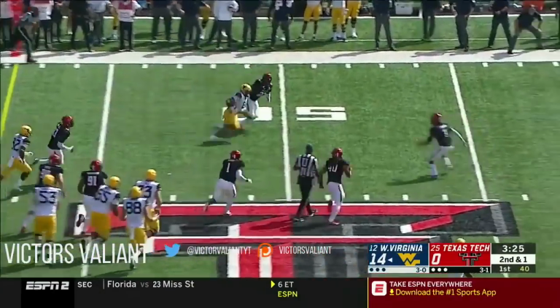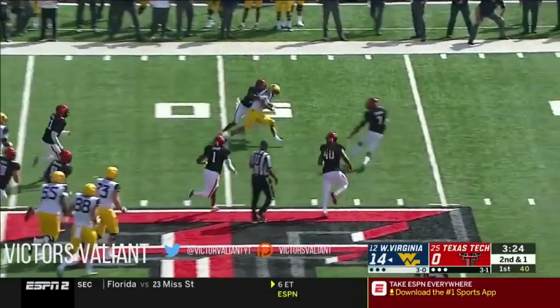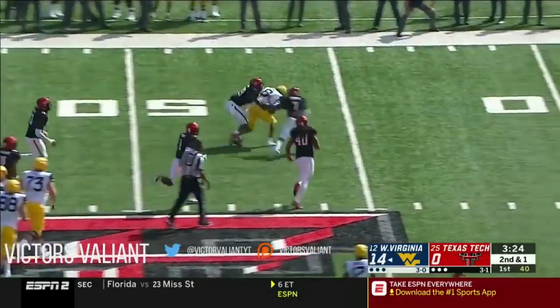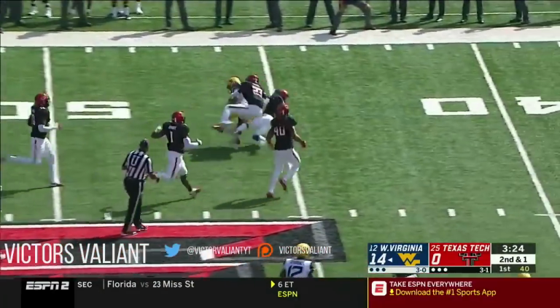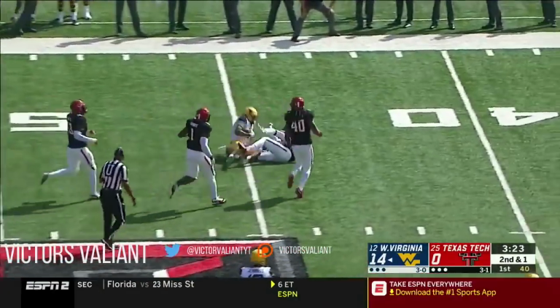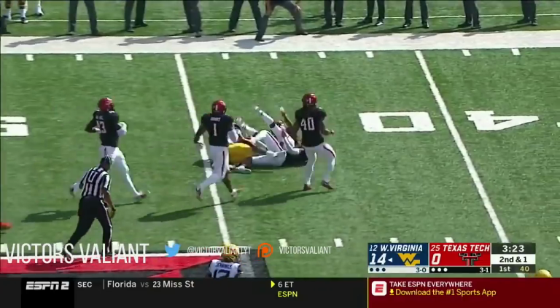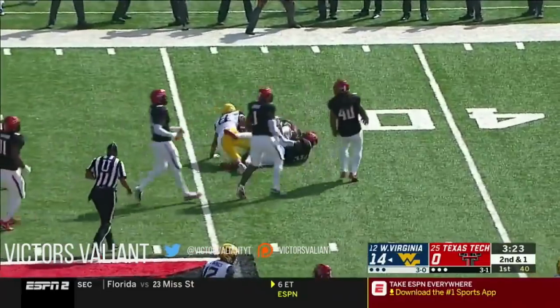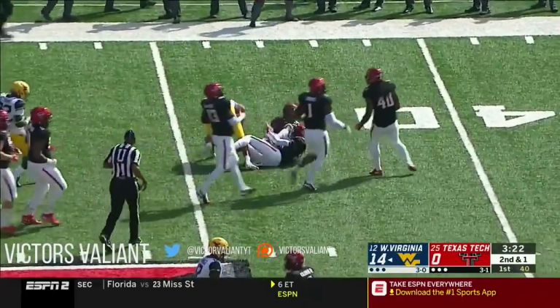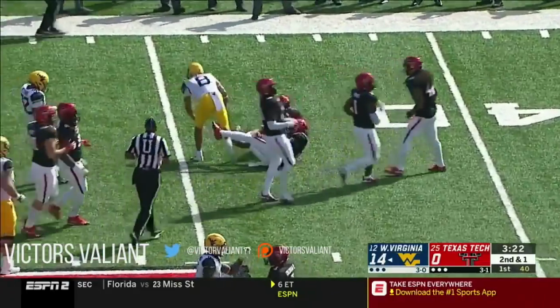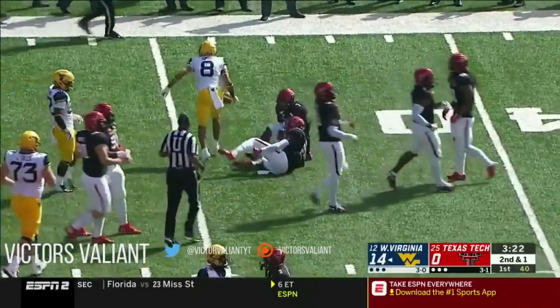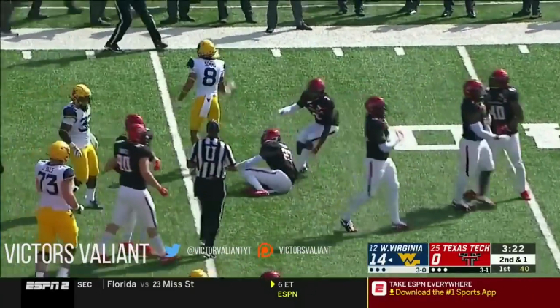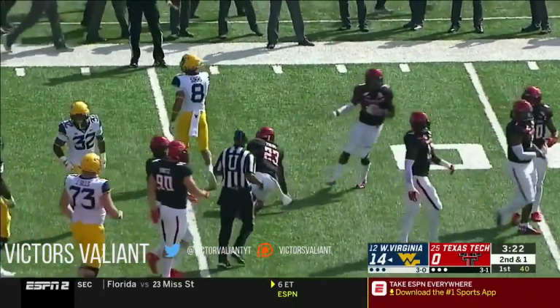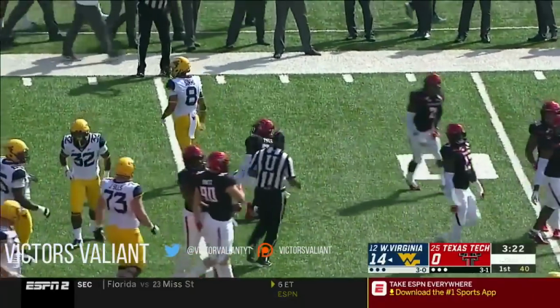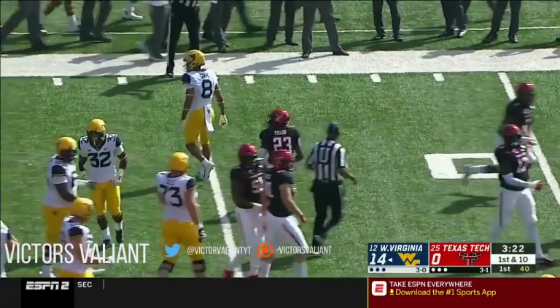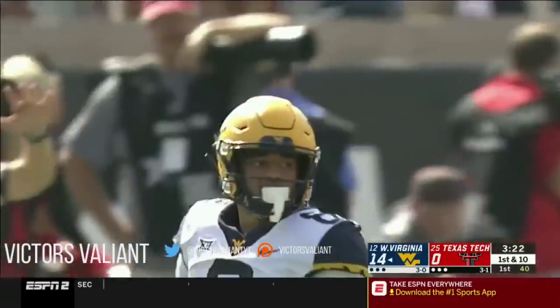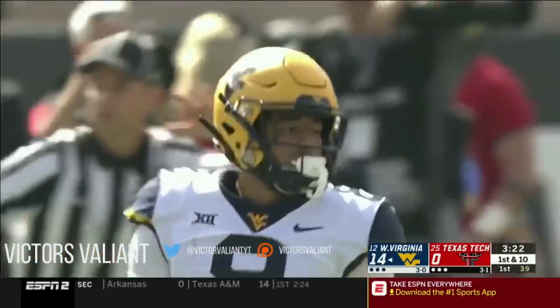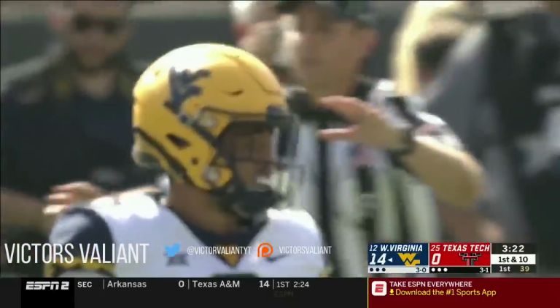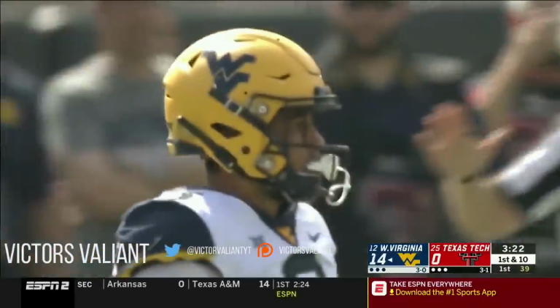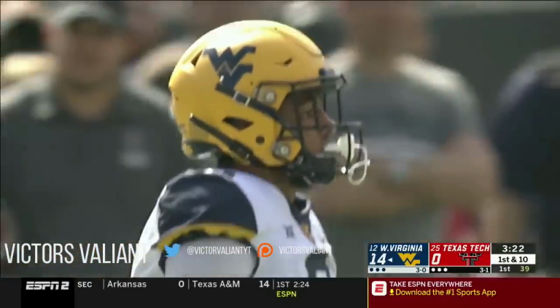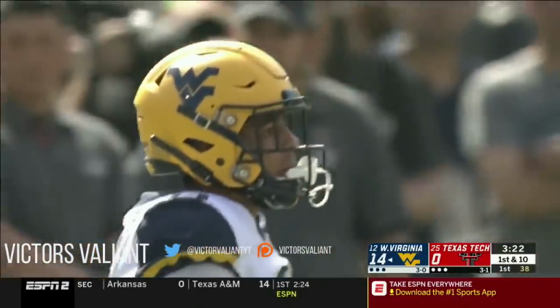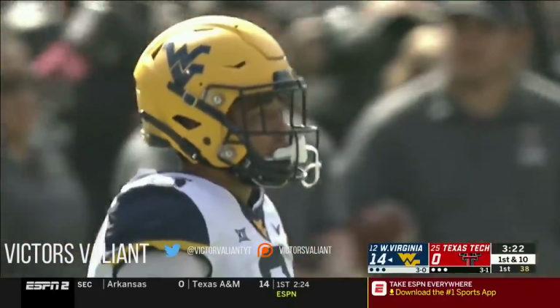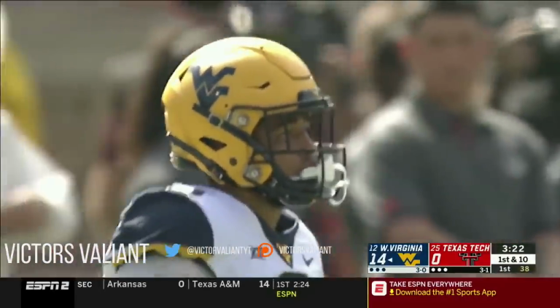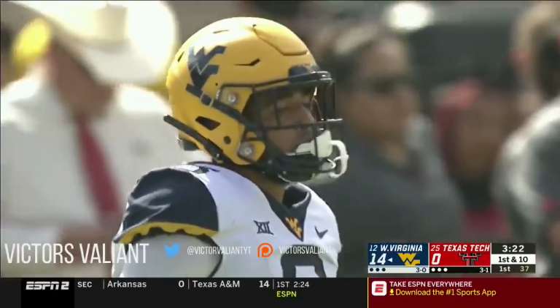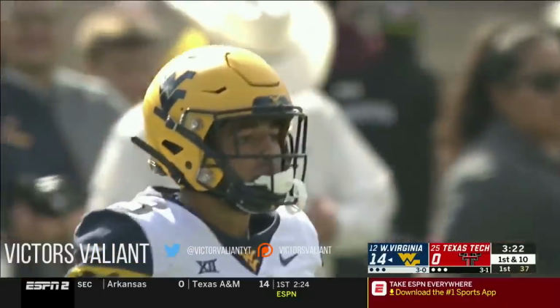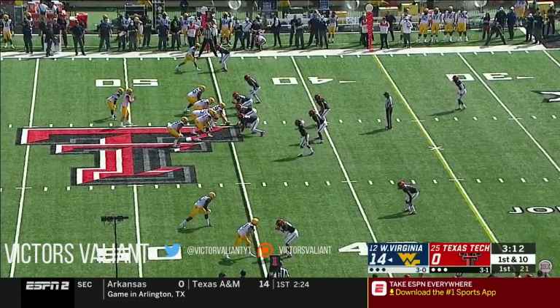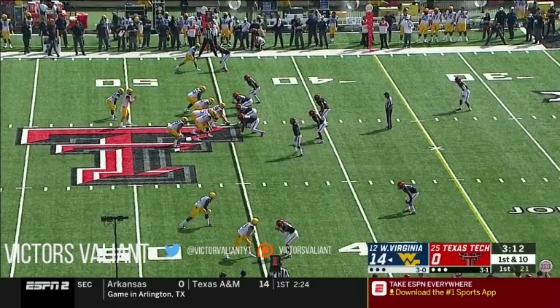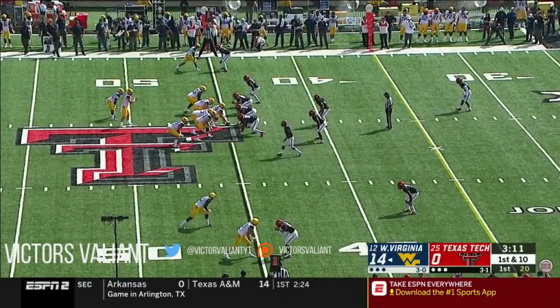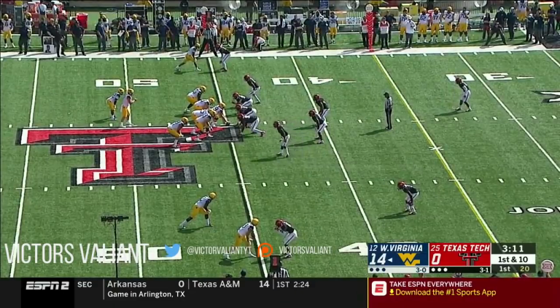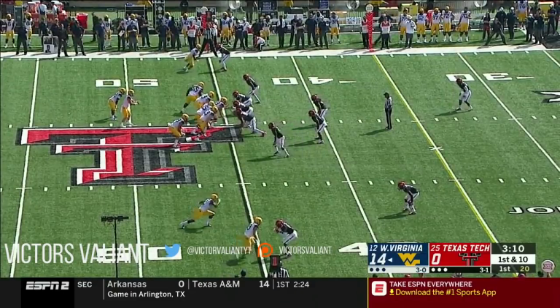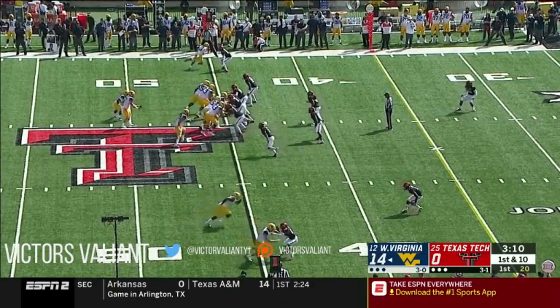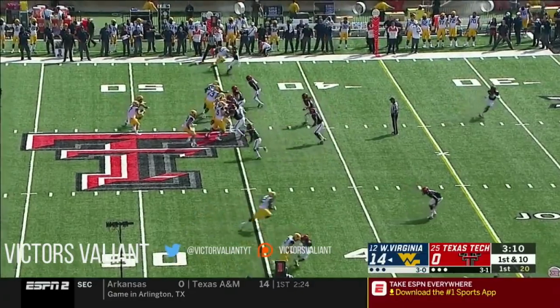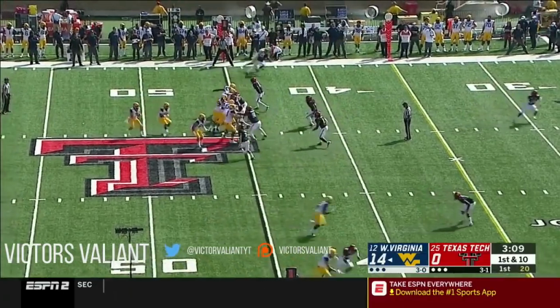Sims in Red Raider territory and he's spun down at the 45 — but fourth catch for Marcus Sims. I think he's my leading Heisman candidate right now, for sure.